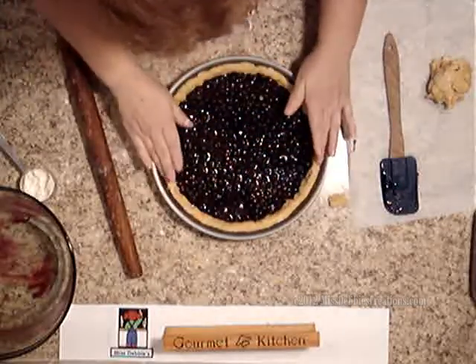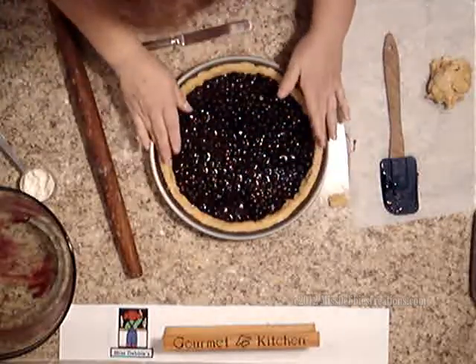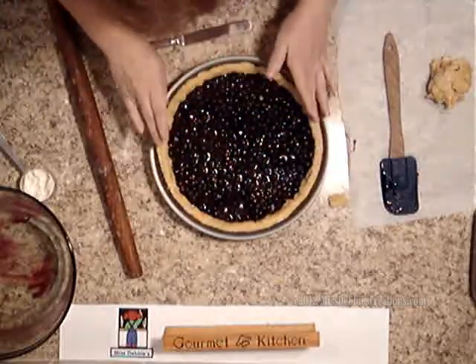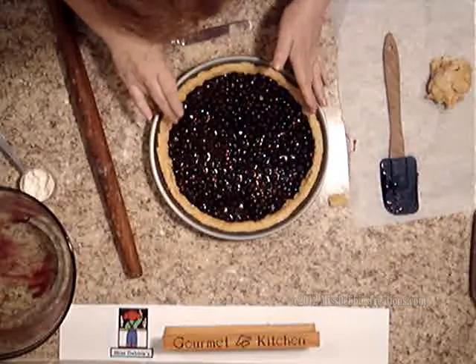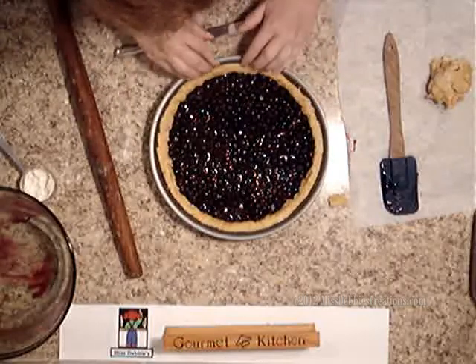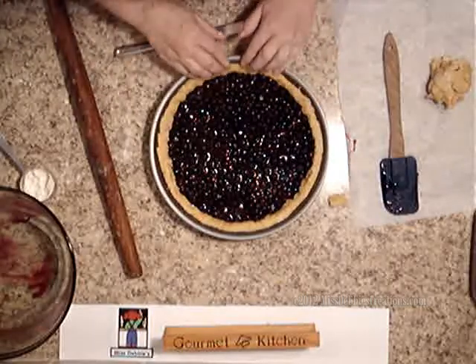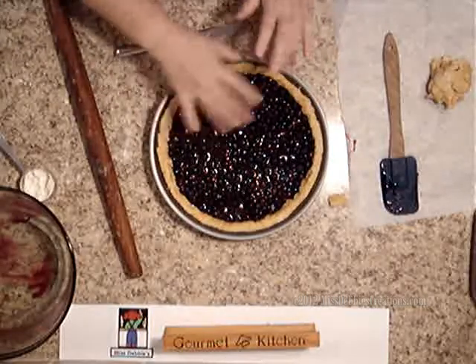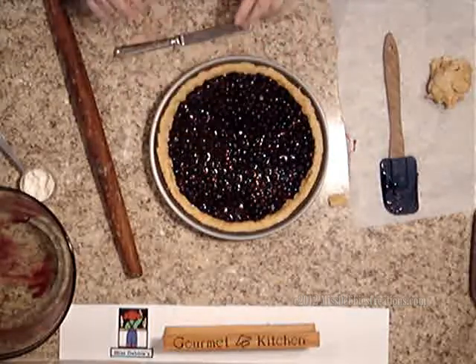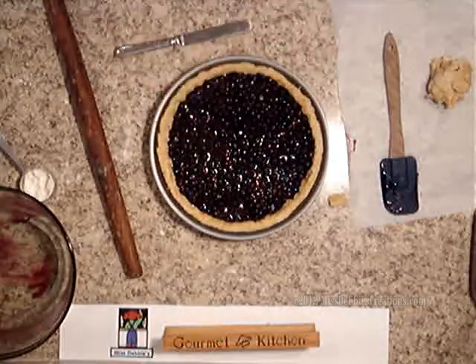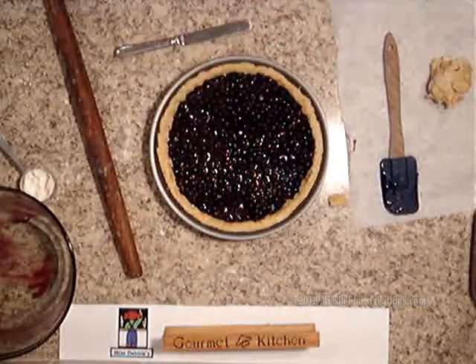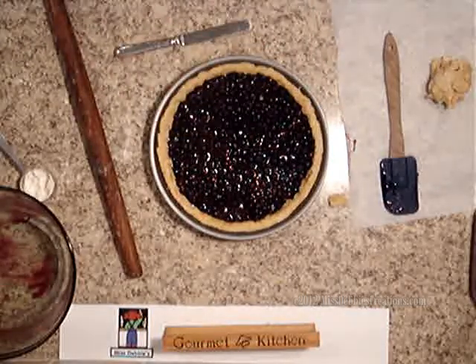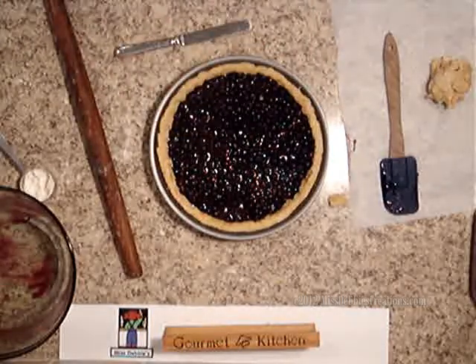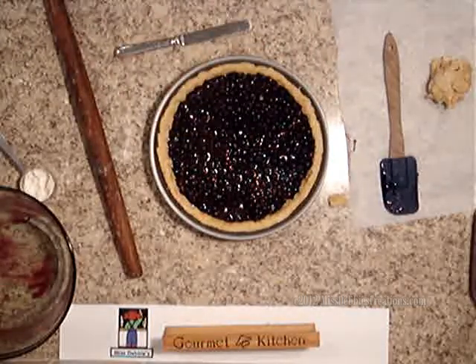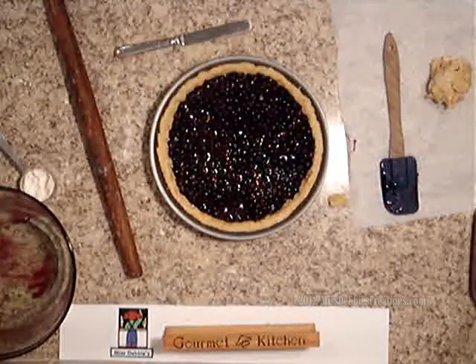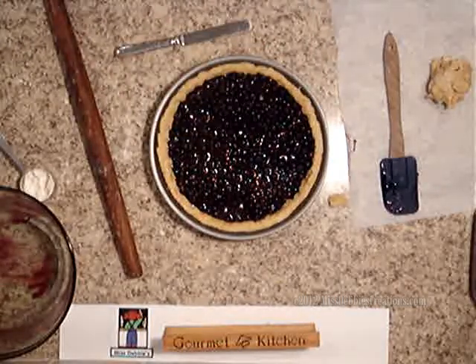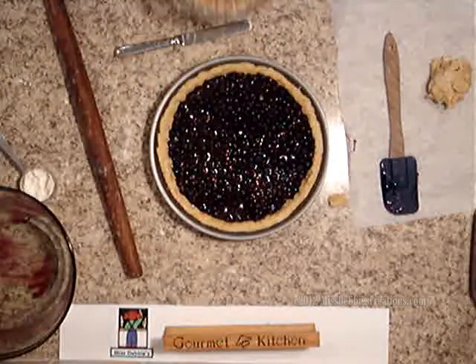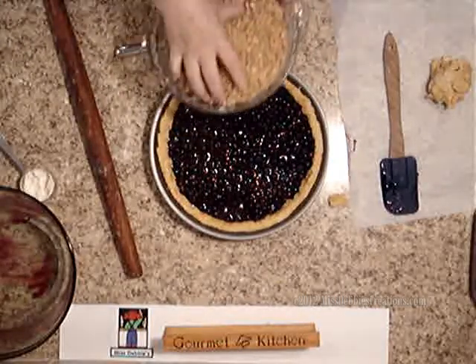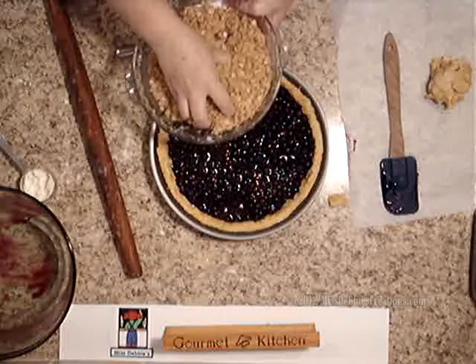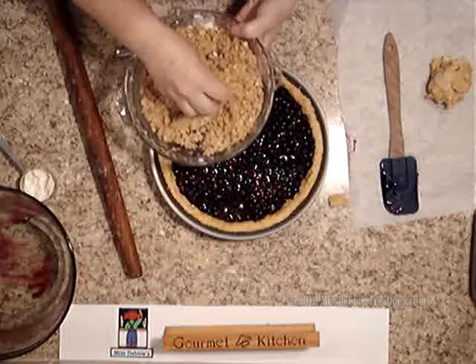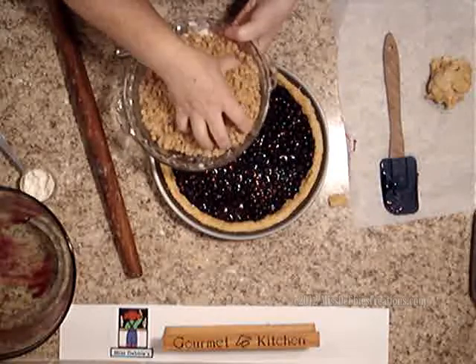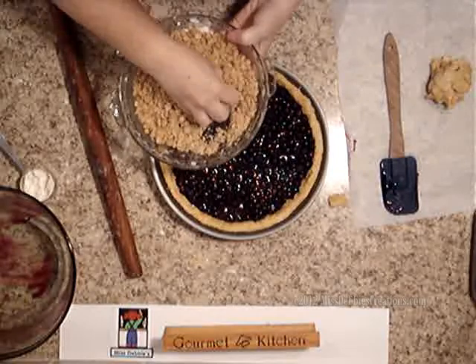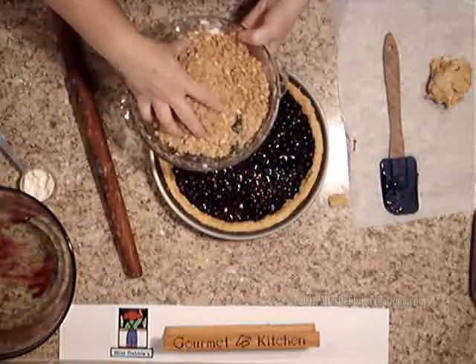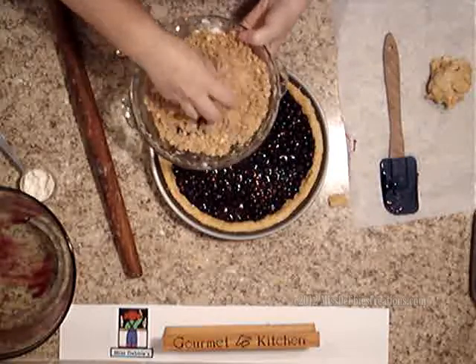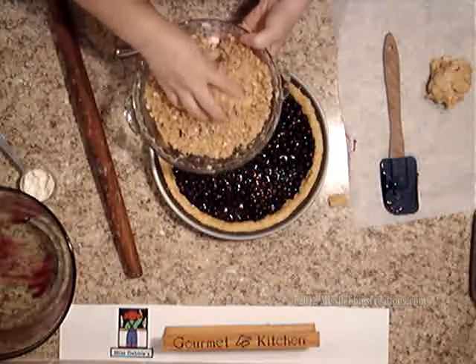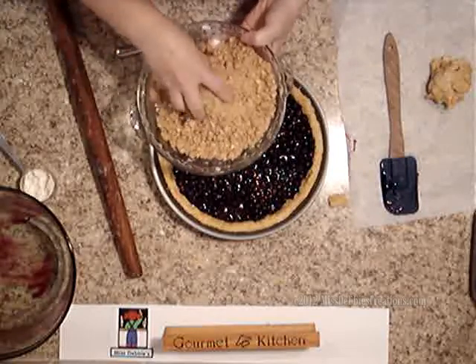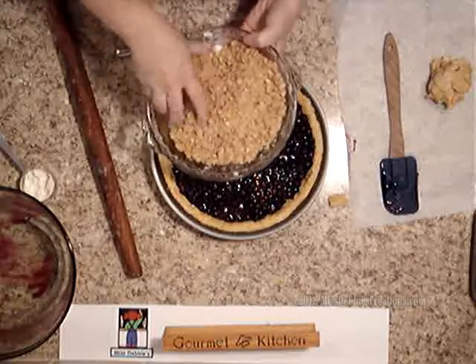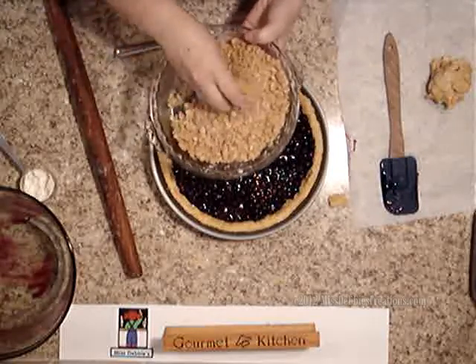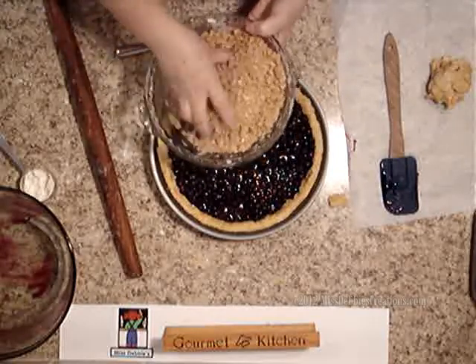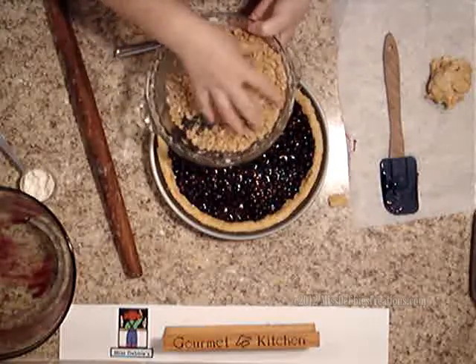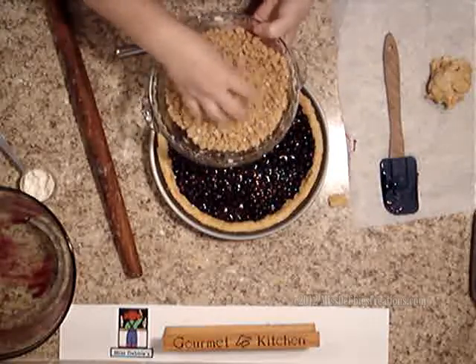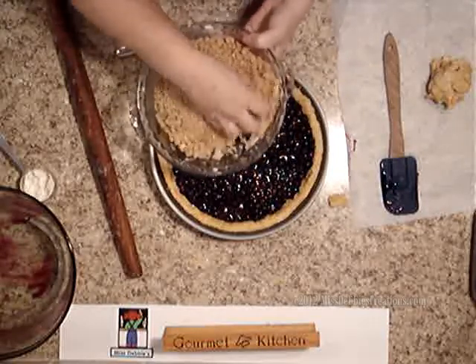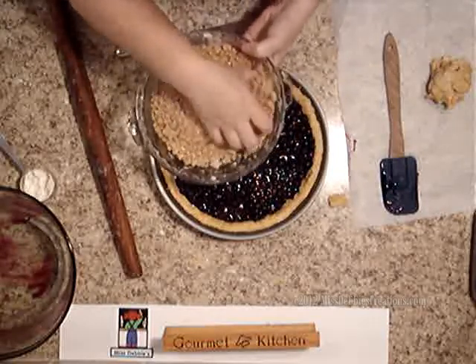Now I'm going to take my crumble and stick it on the top. It hardened, so I'm just going to mix it up a little bit here — and it was supposed to harden.